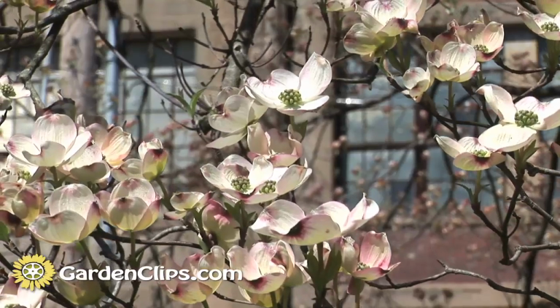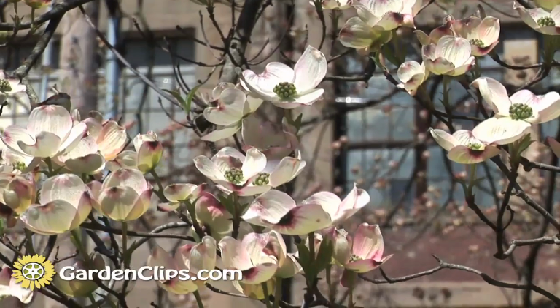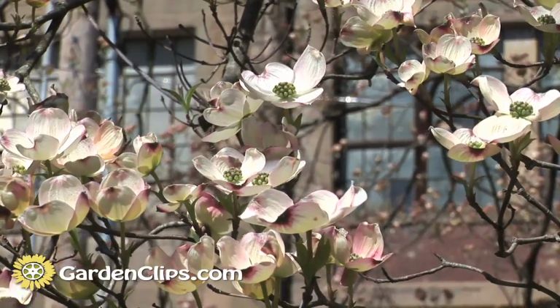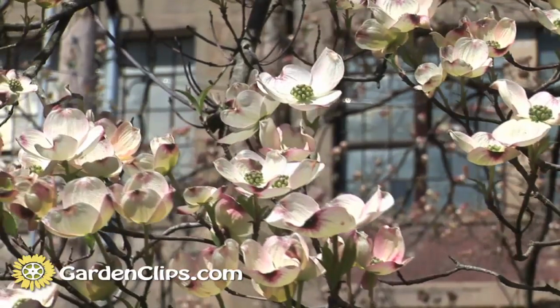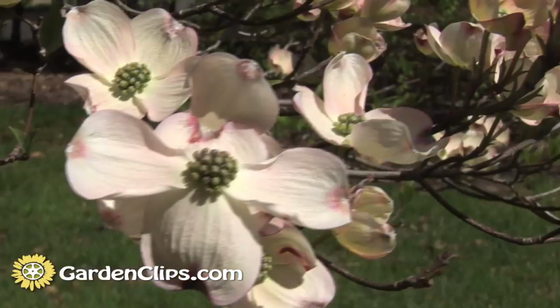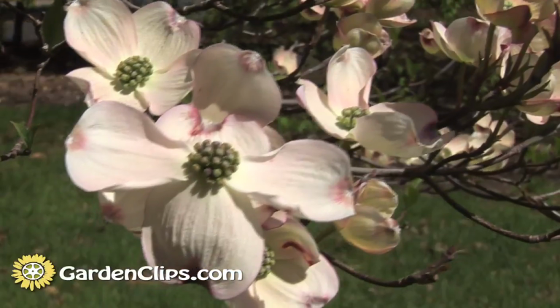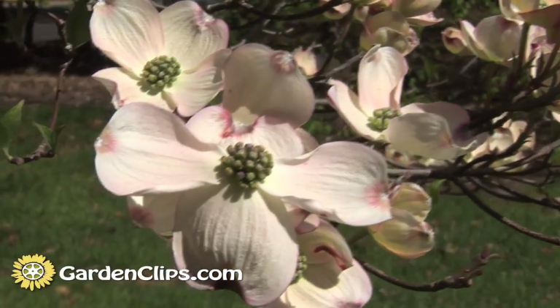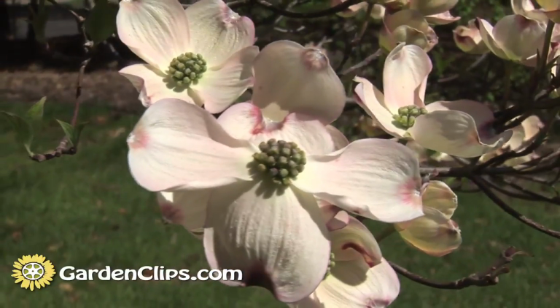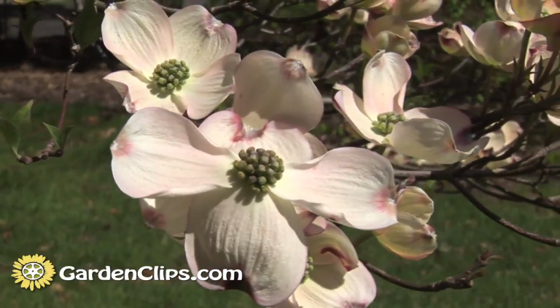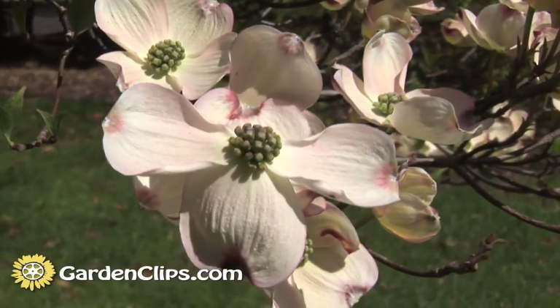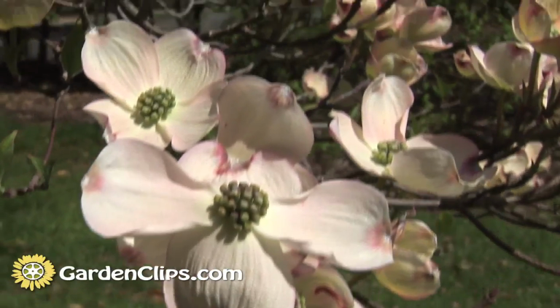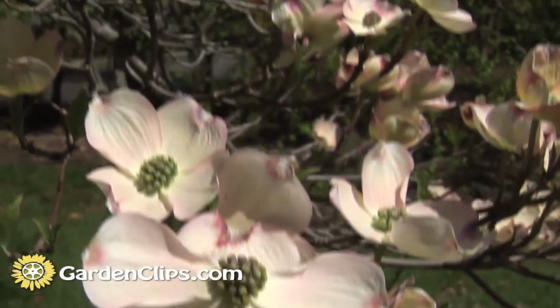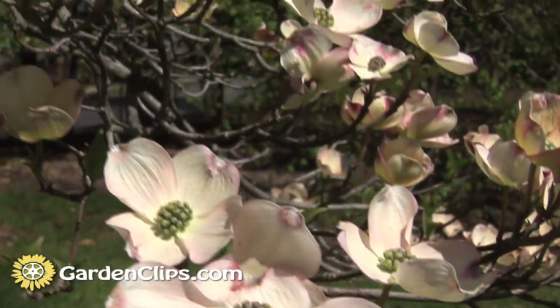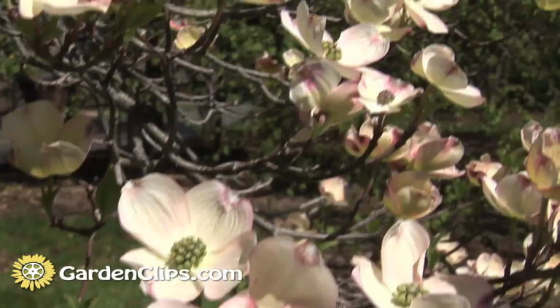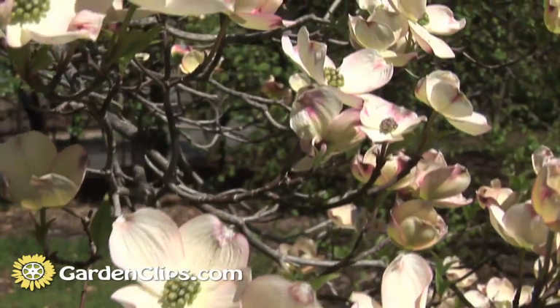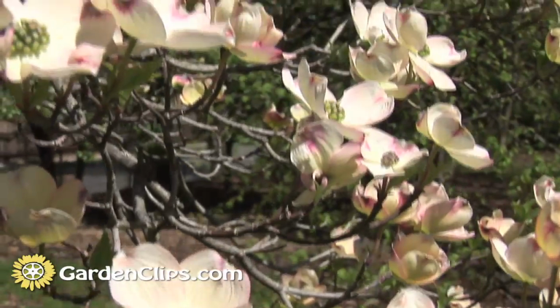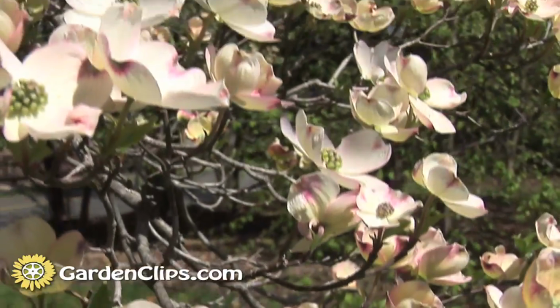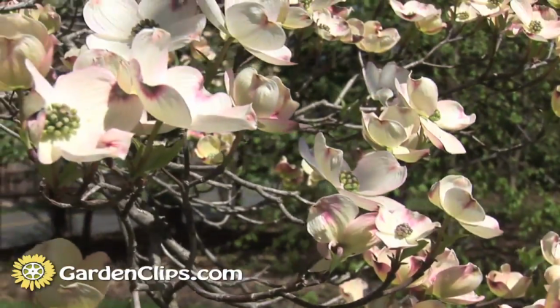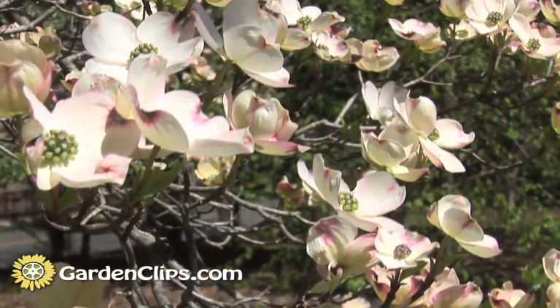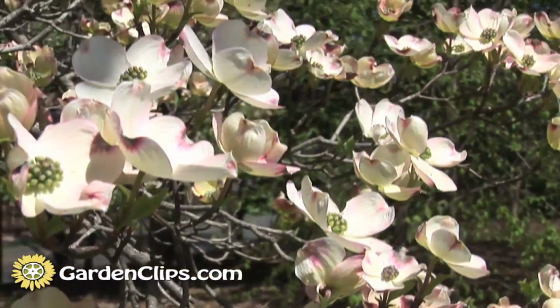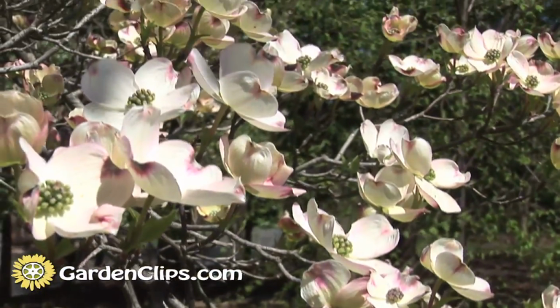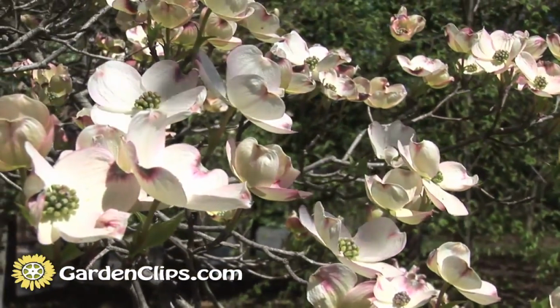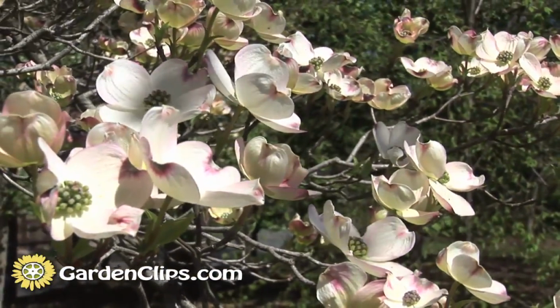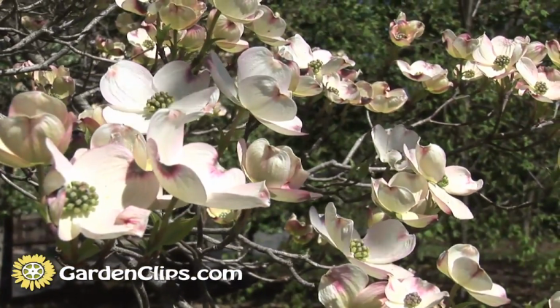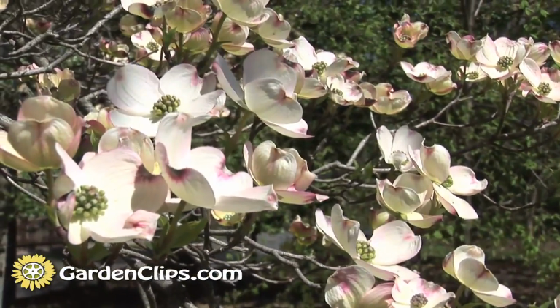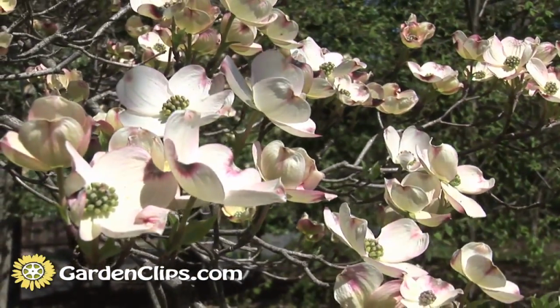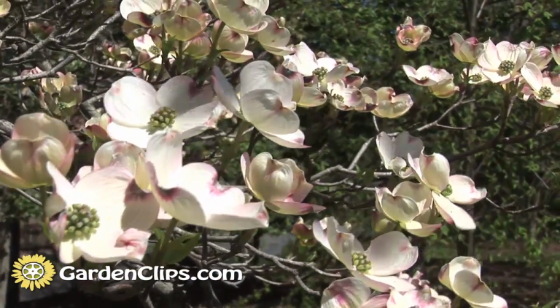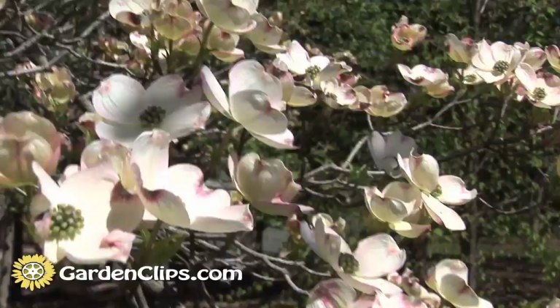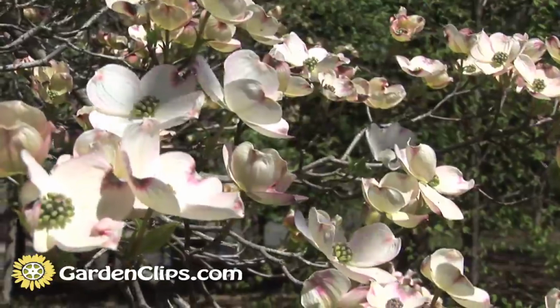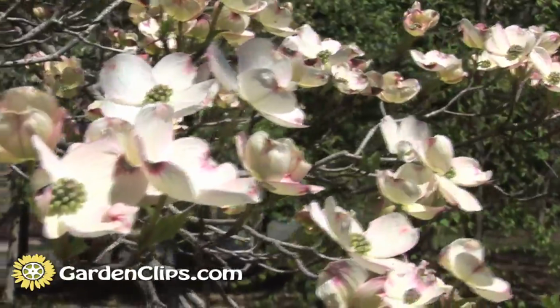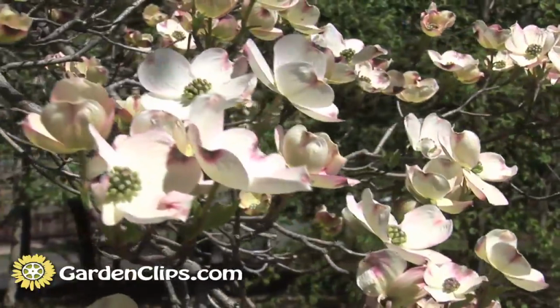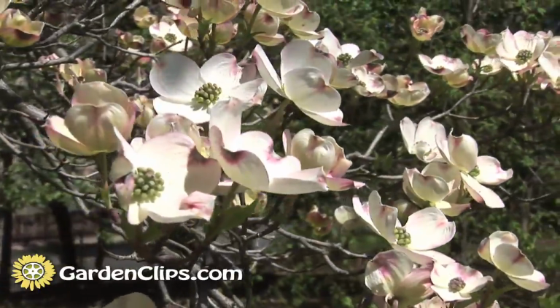They're an edge-of-the-woods native. Think of them as growing next to the deciduous woods. You want to make sure there's plenty of moisture in the ground if it's growing in full sun.